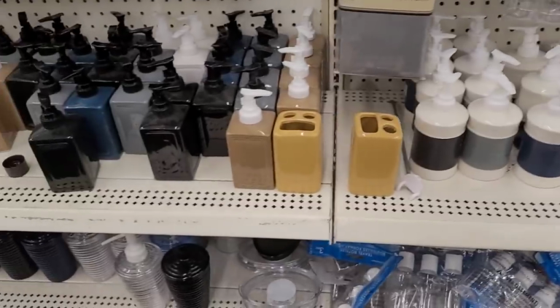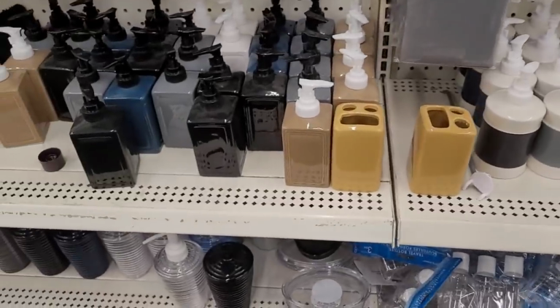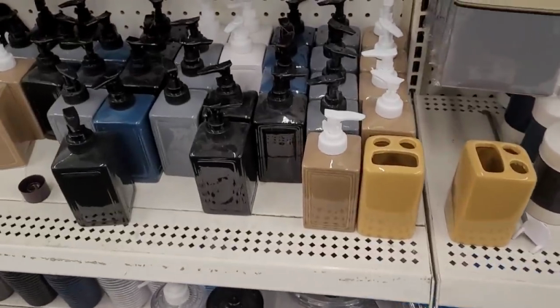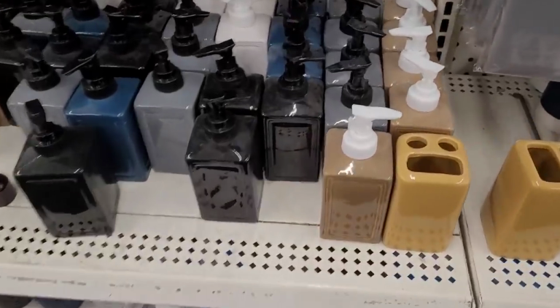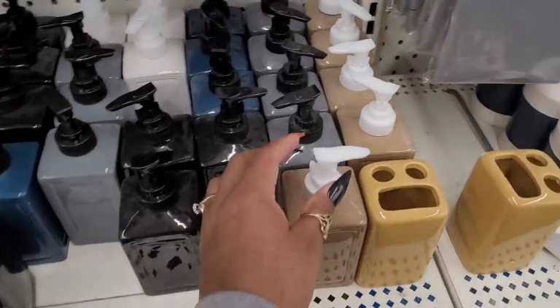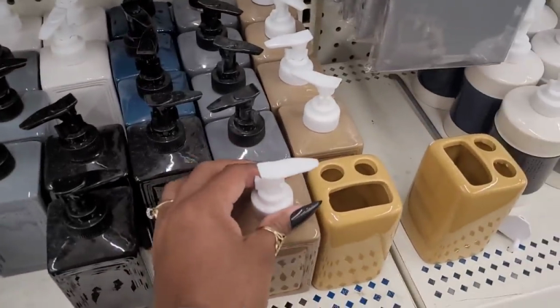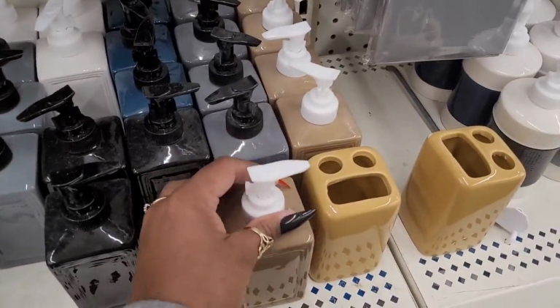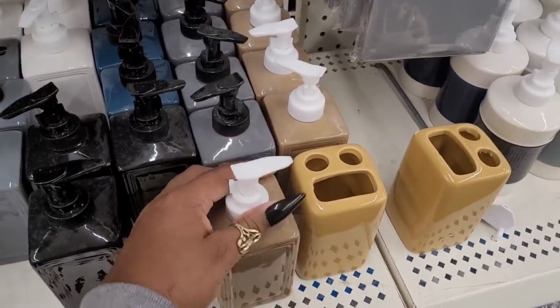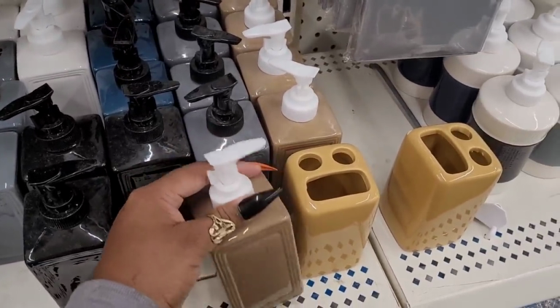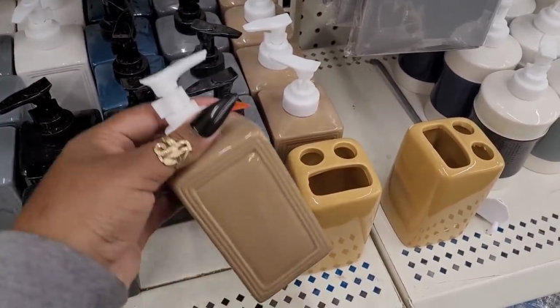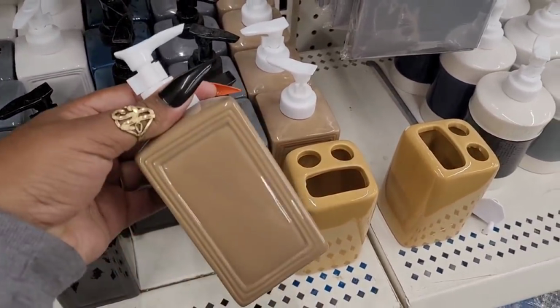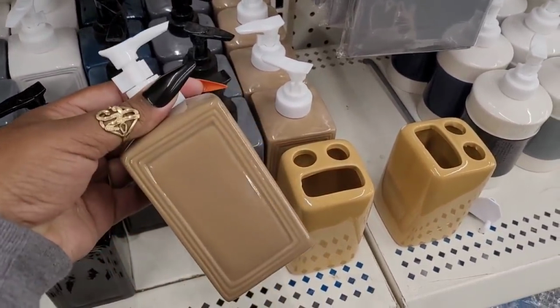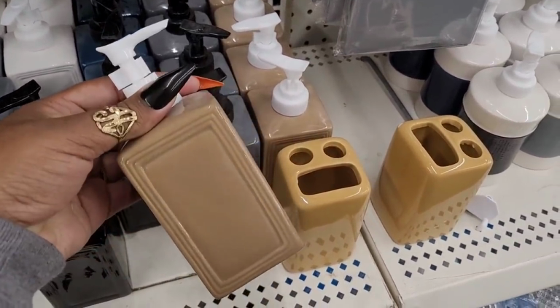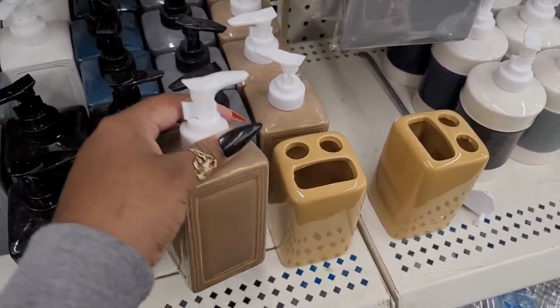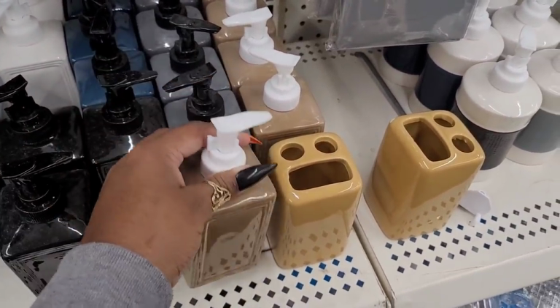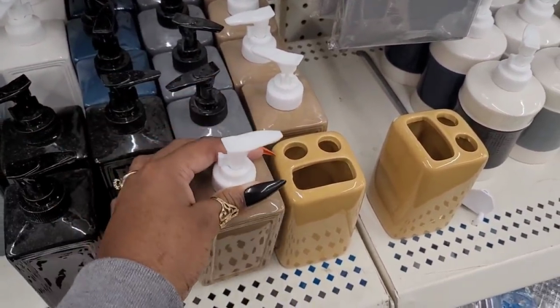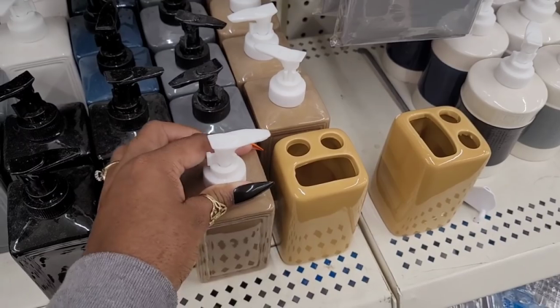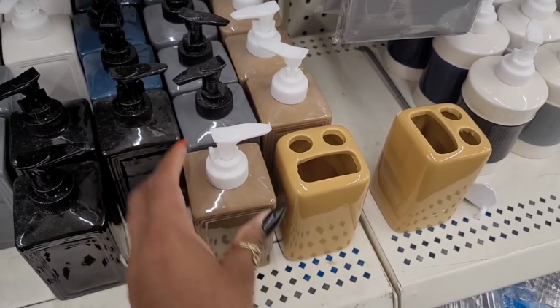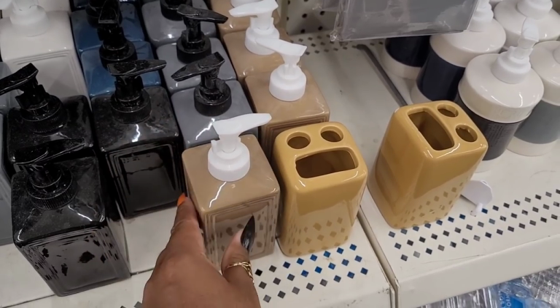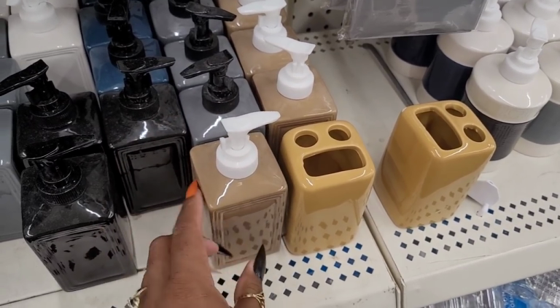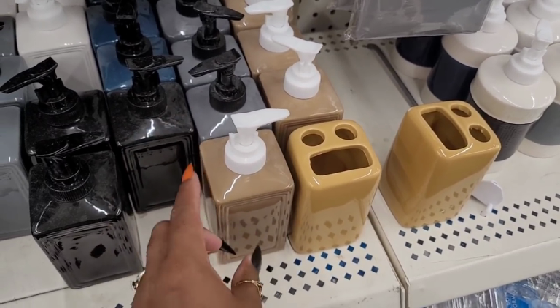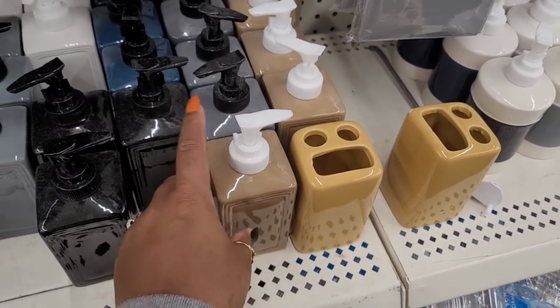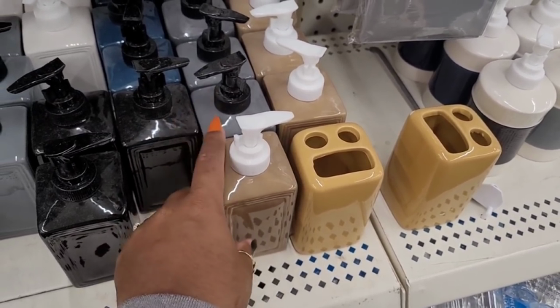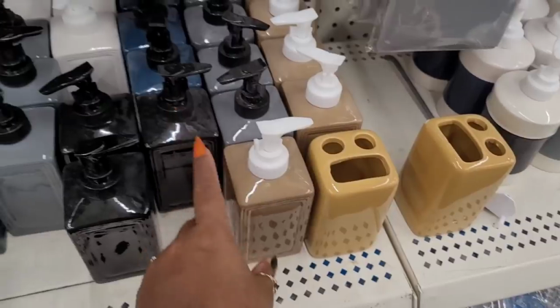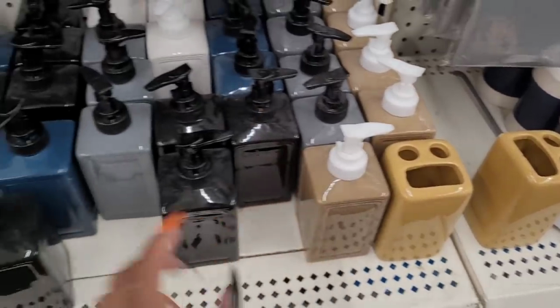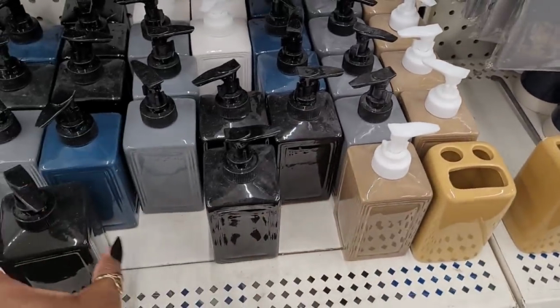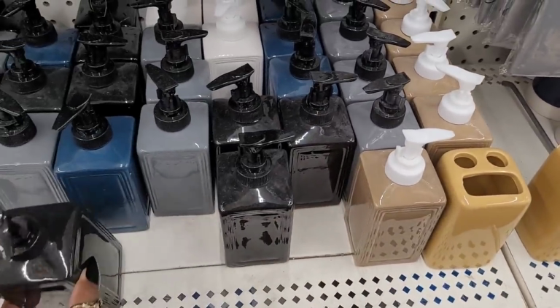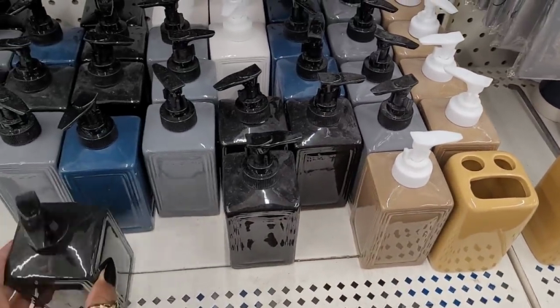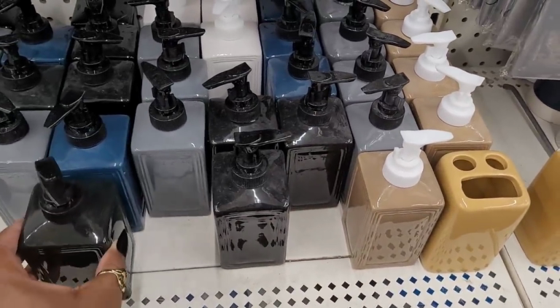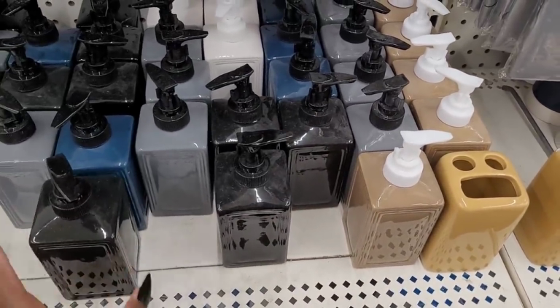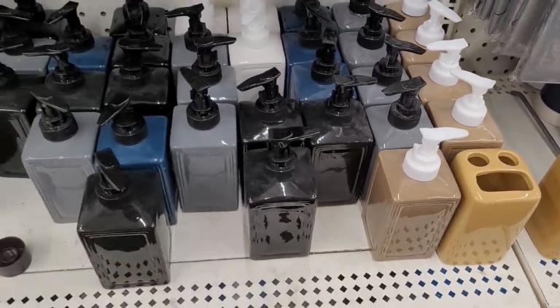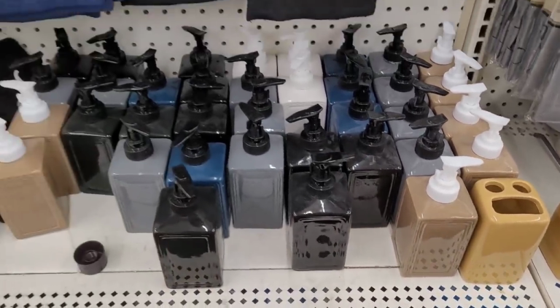Then they have these ones over here - they have these little designs, really cute, and they have it in brown, gray, black, and like a blue color.